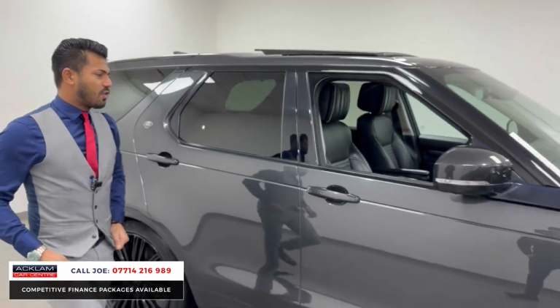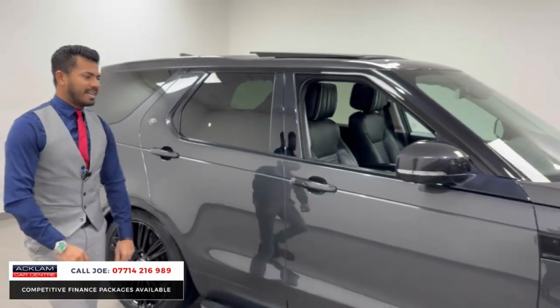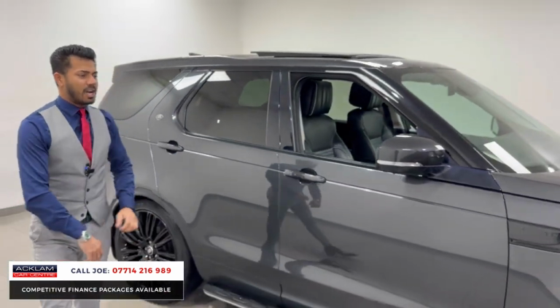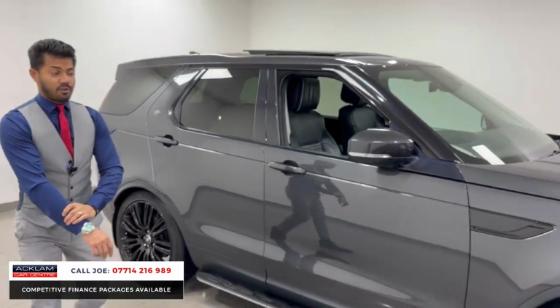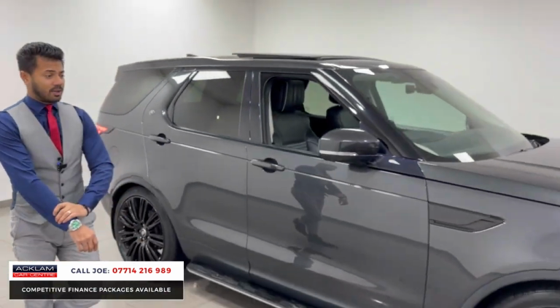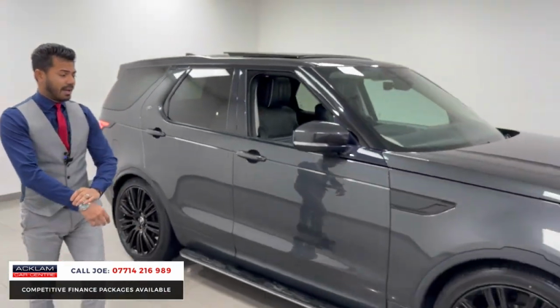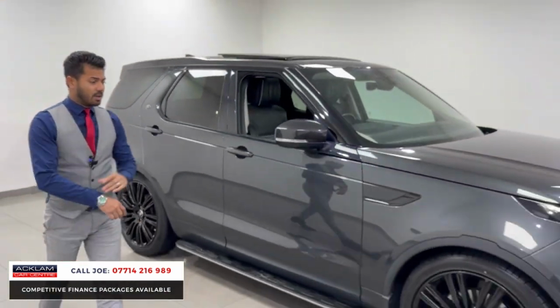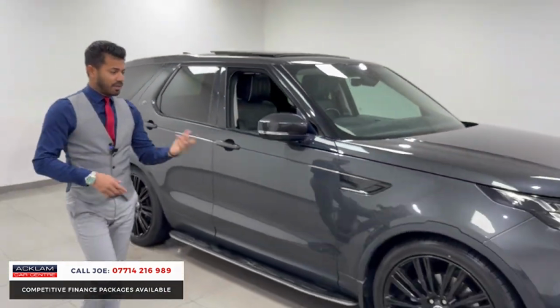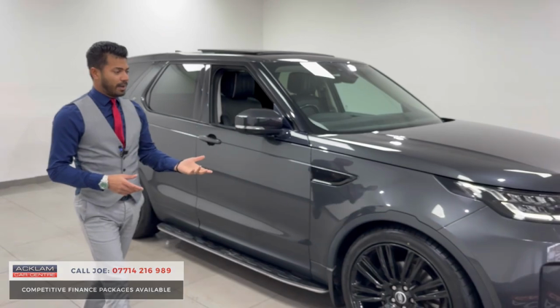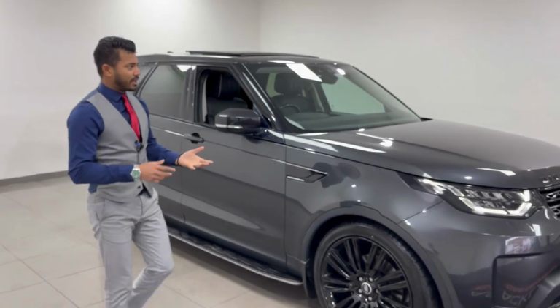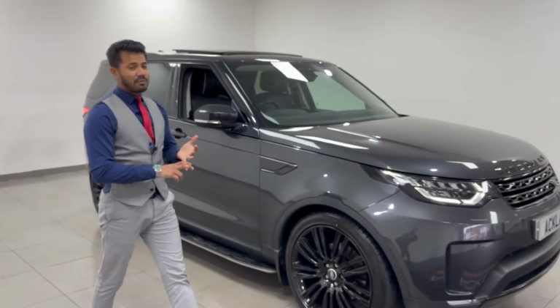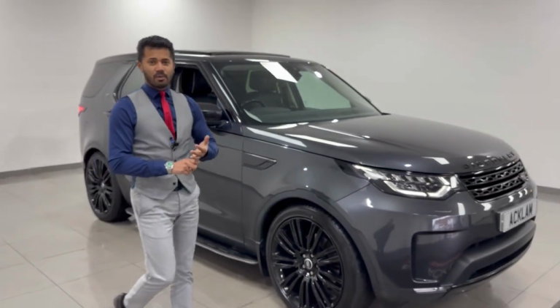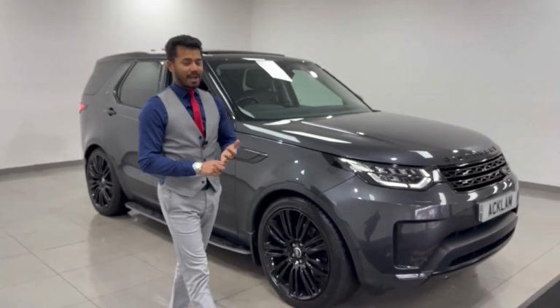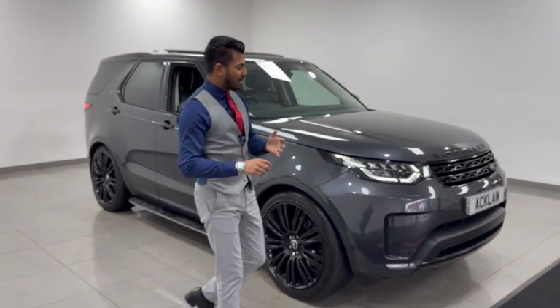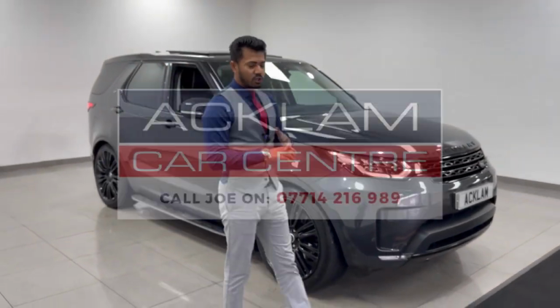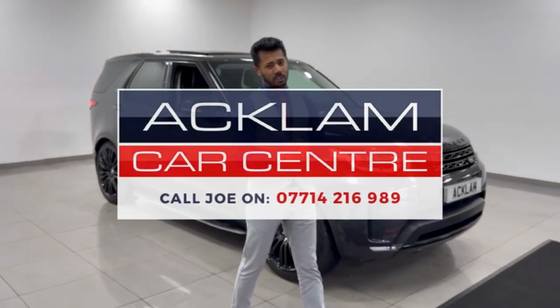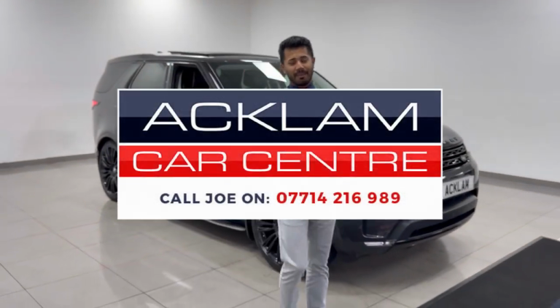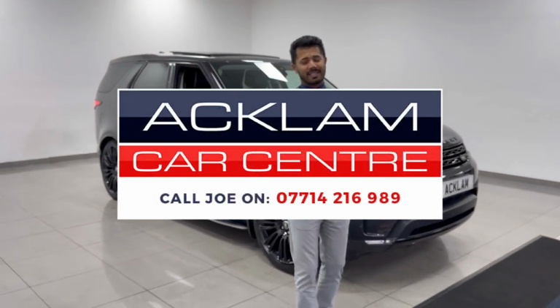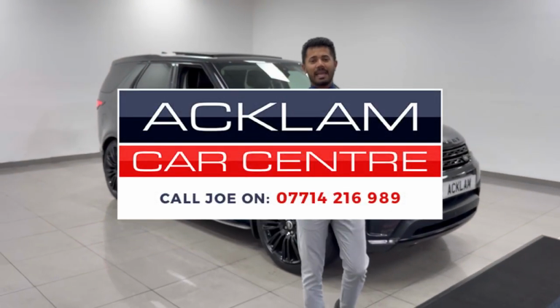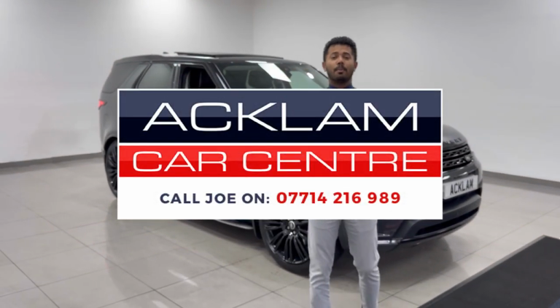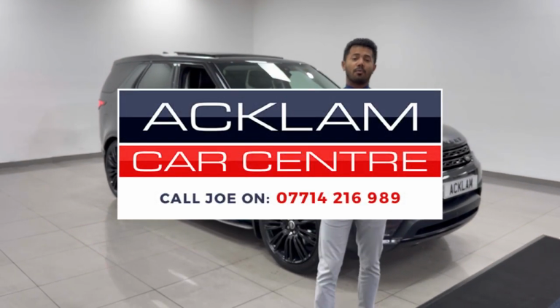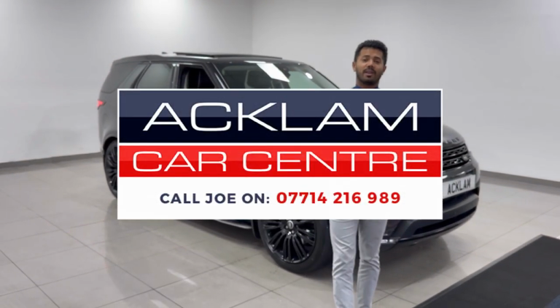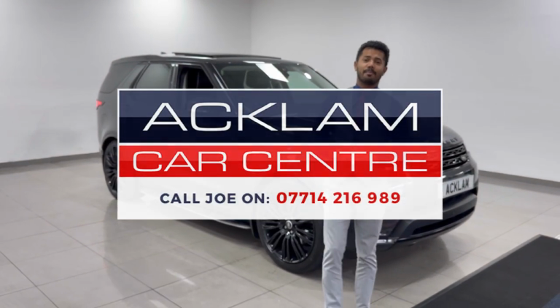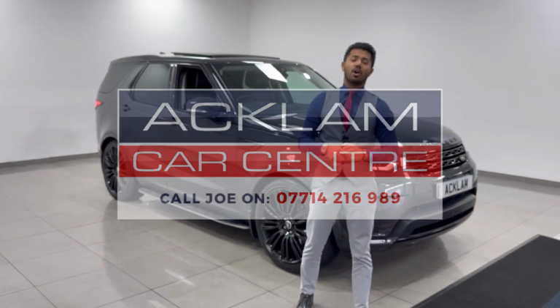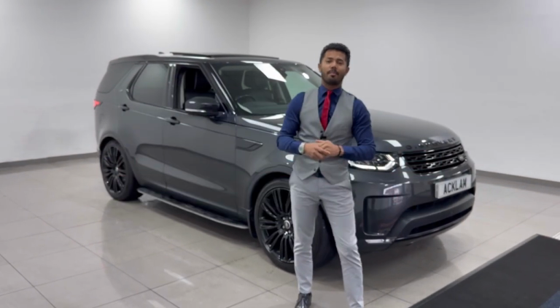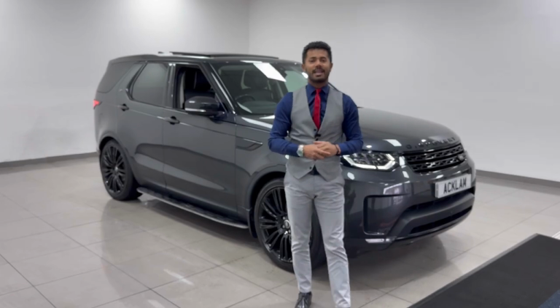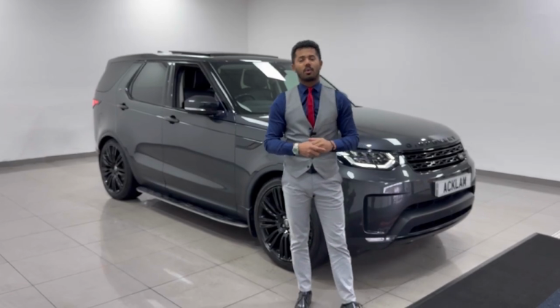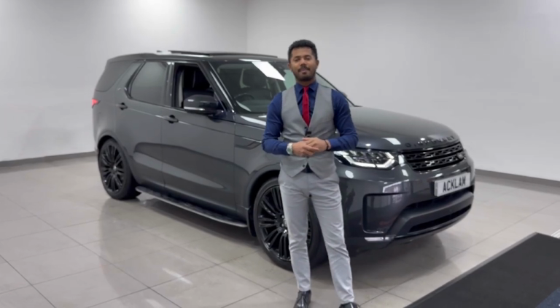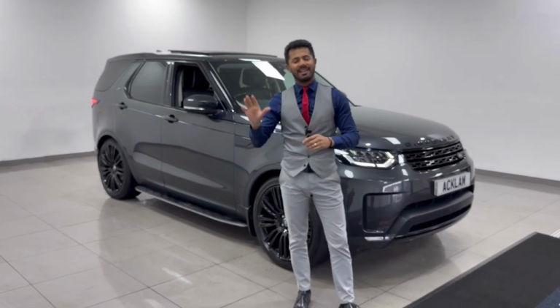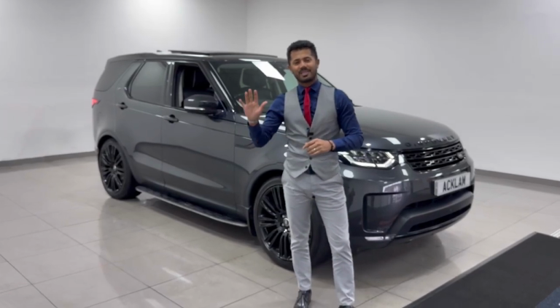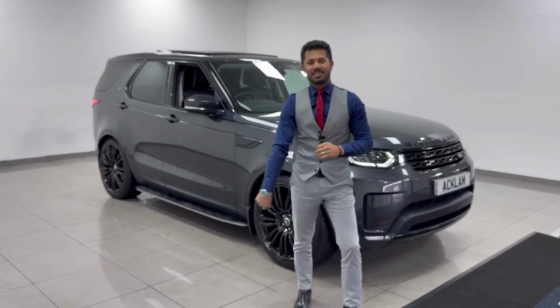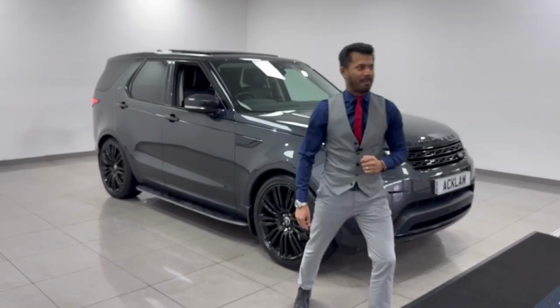Cracking car, cracking colour, great wheels on it — 50,000 miles, not to be missed. My name and number is on the screen. Give me a call, drop me a text or a WhatsApp. Thanks for watching. Bye bye.